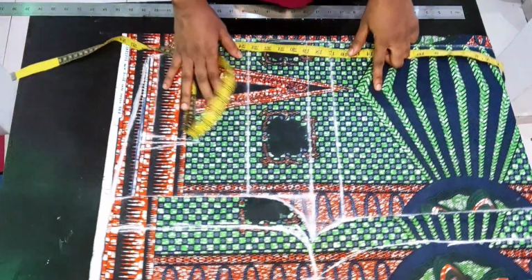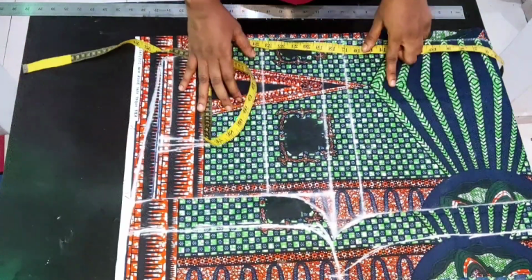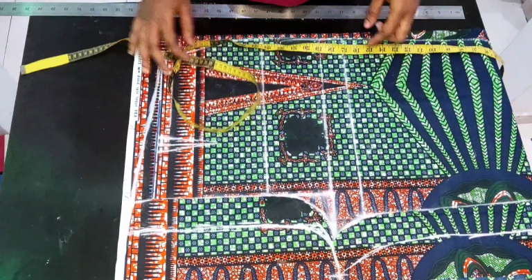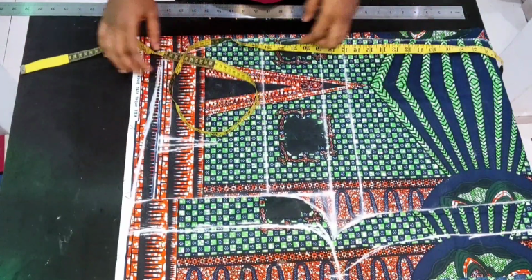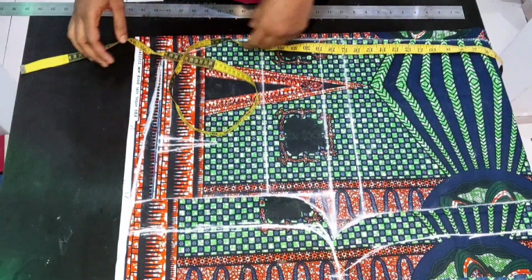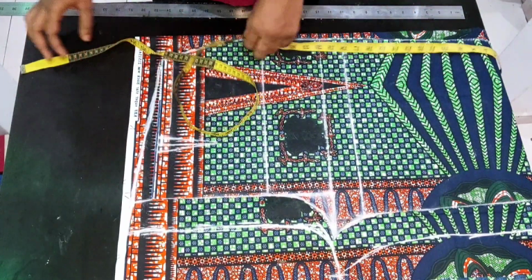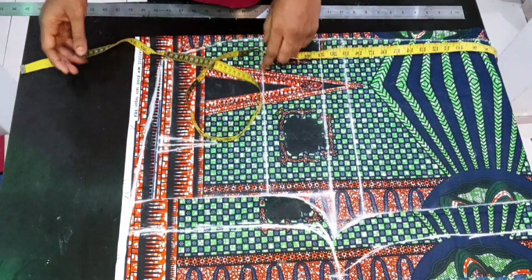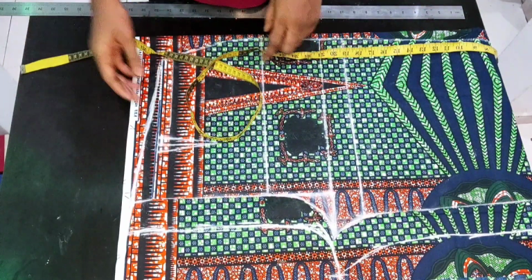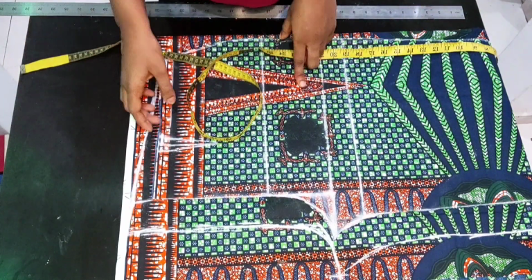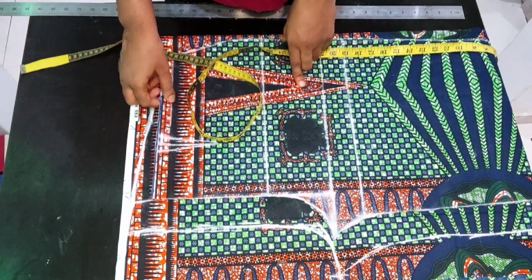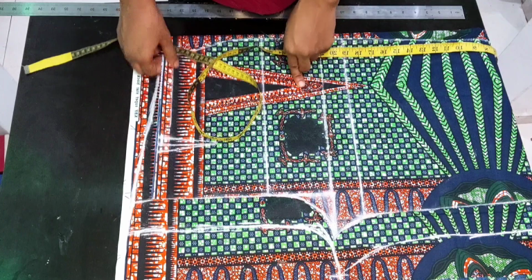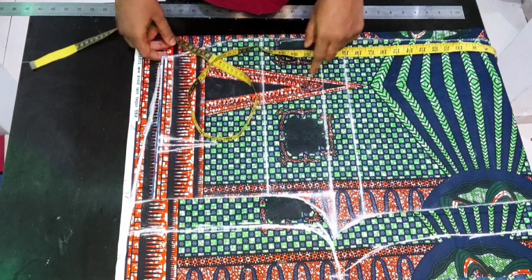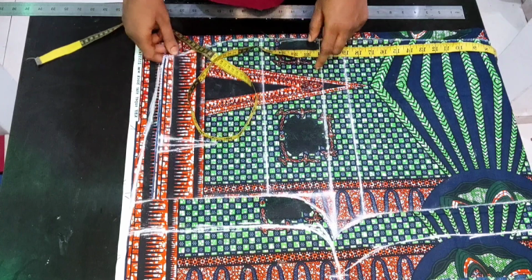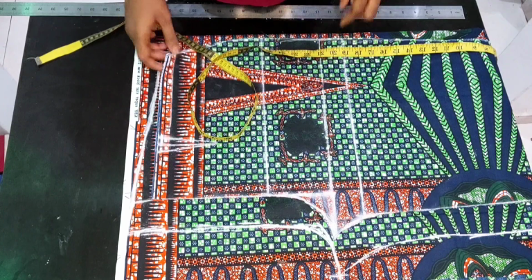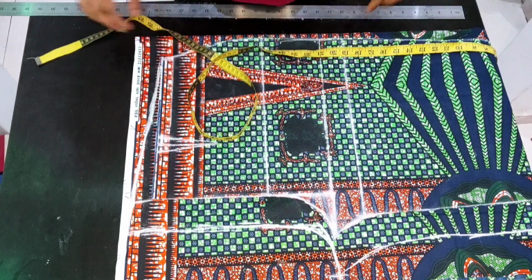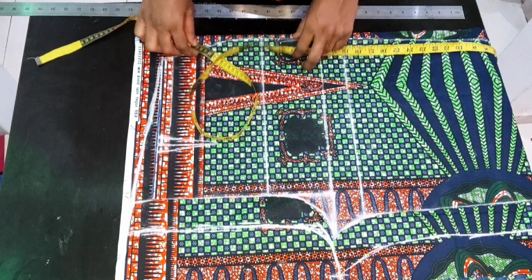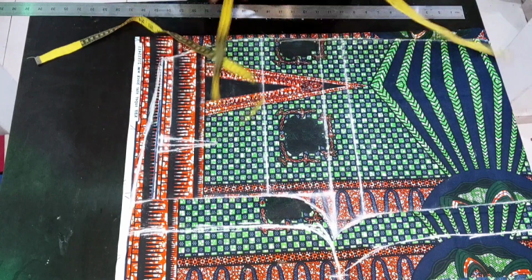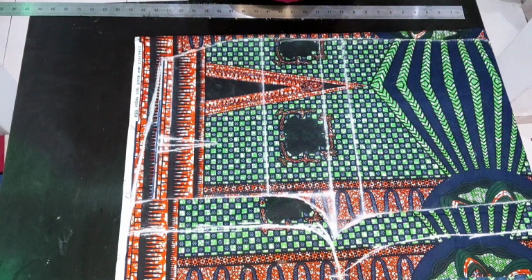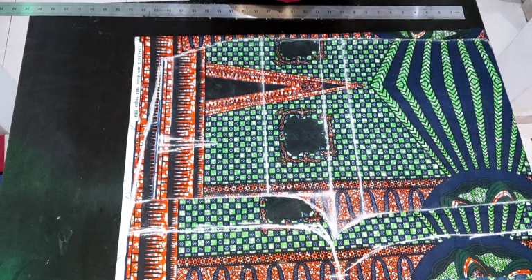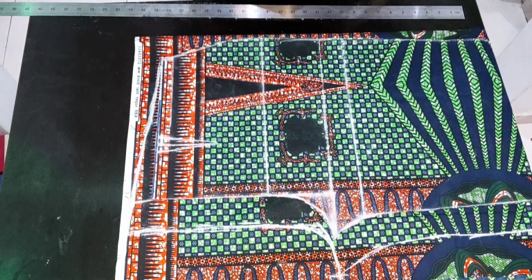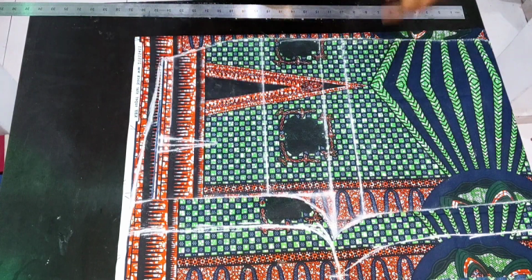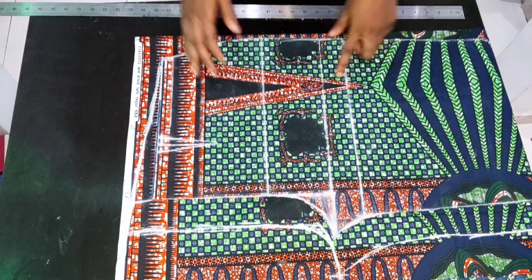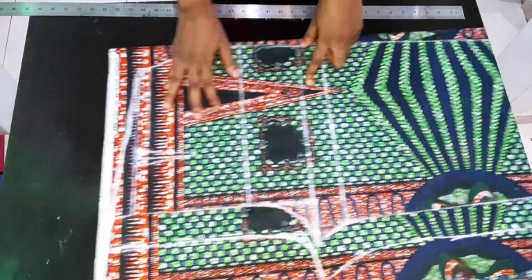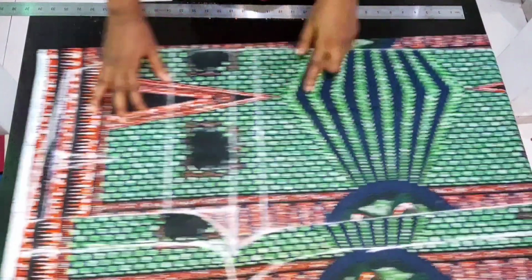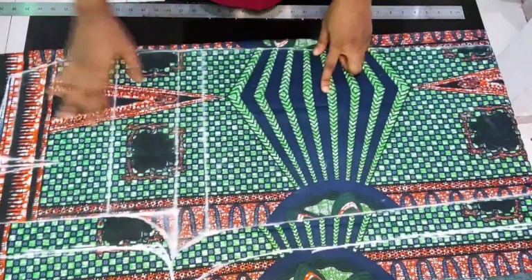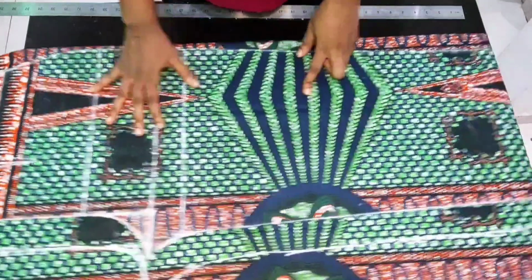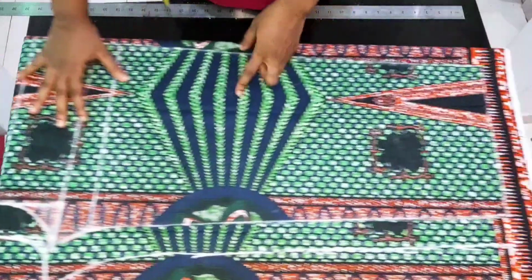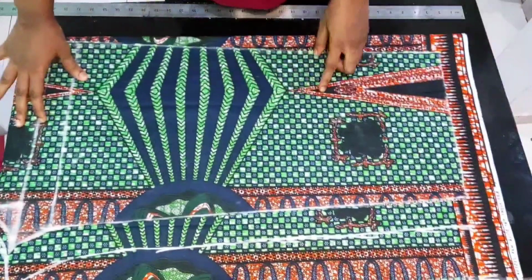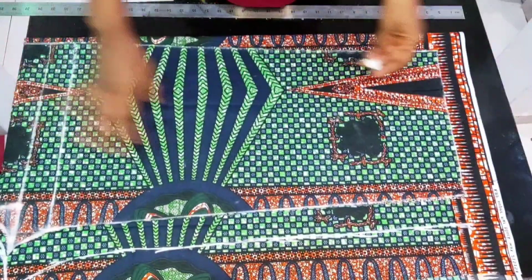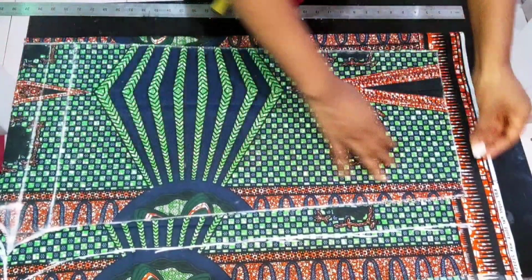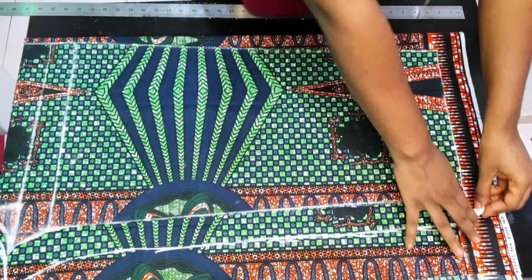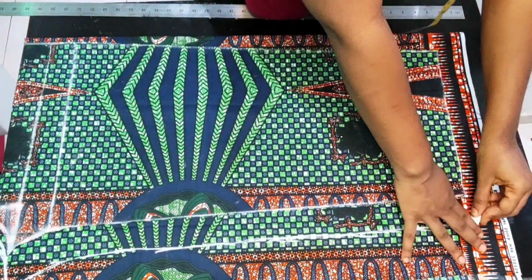The next thing is to cut out the back panel. This is basically all you need for your pants trouser — the front panel and the back panel.